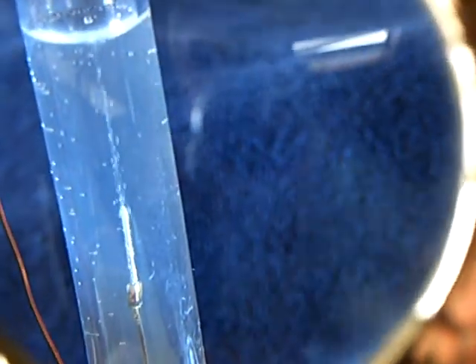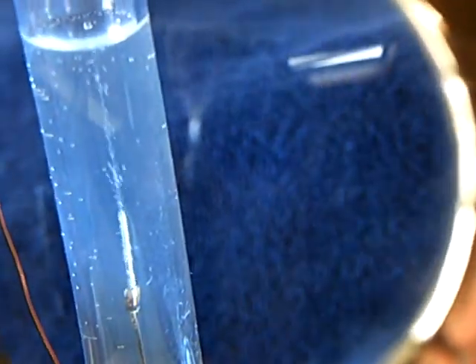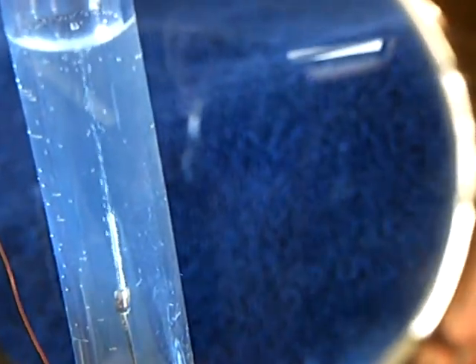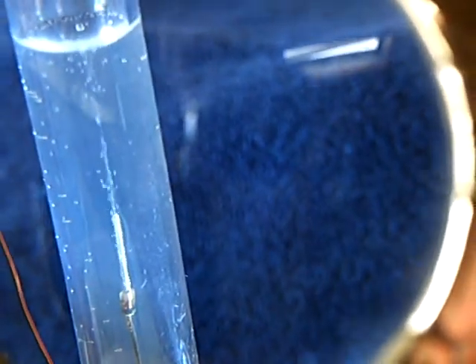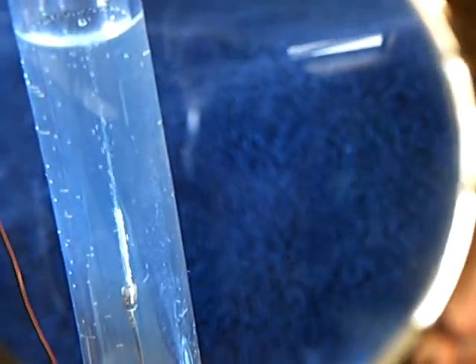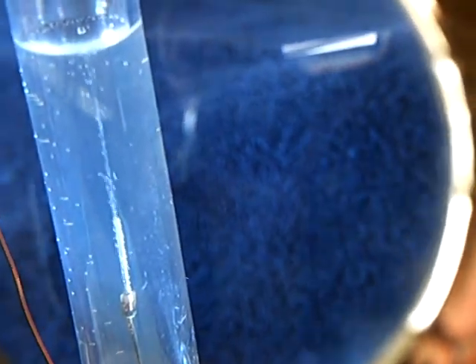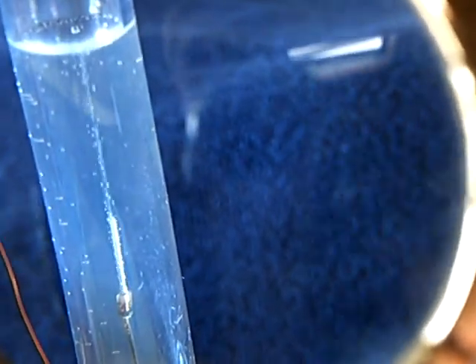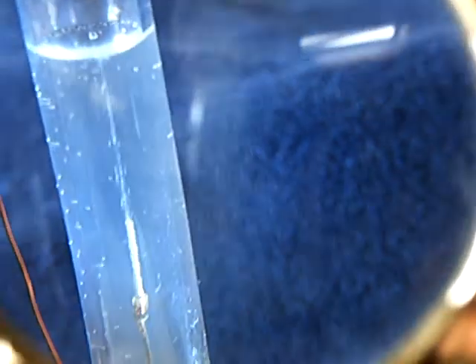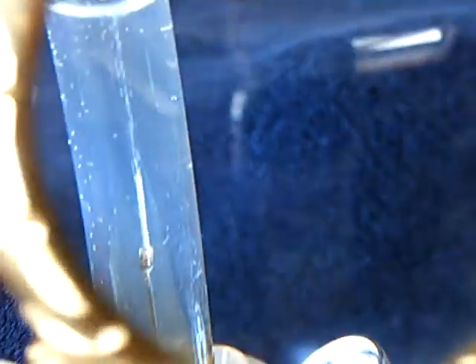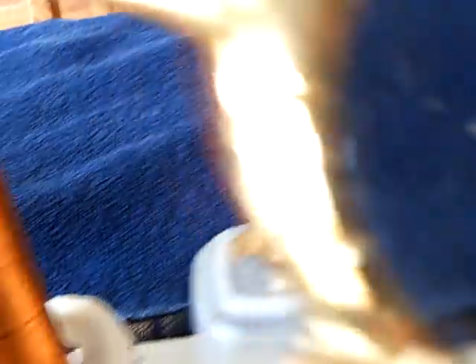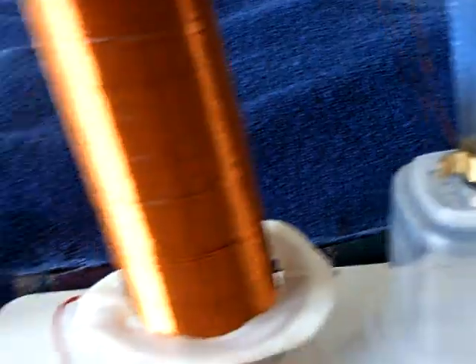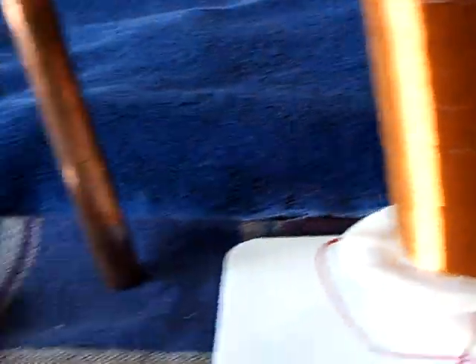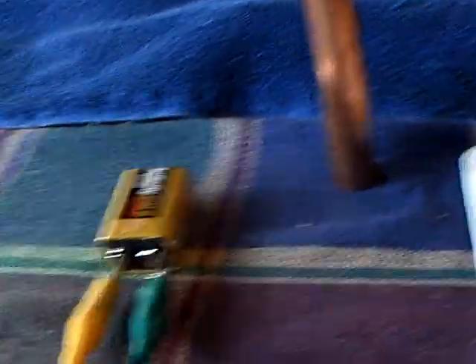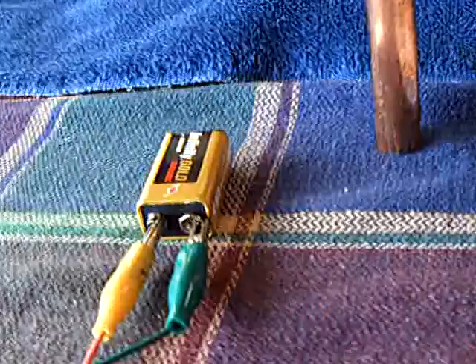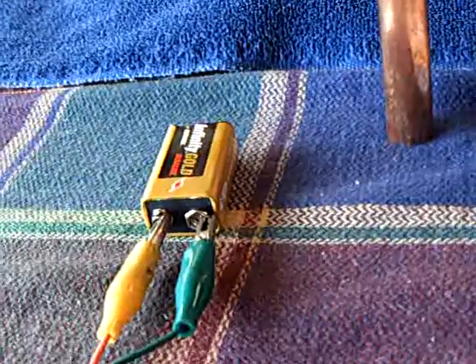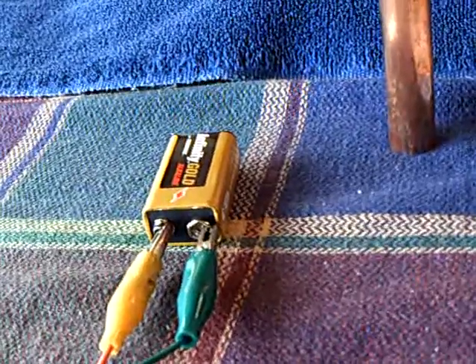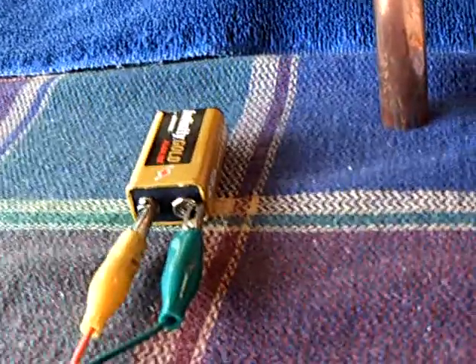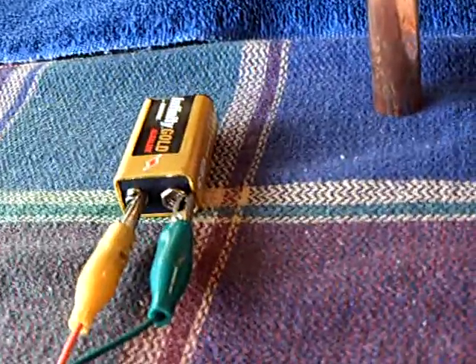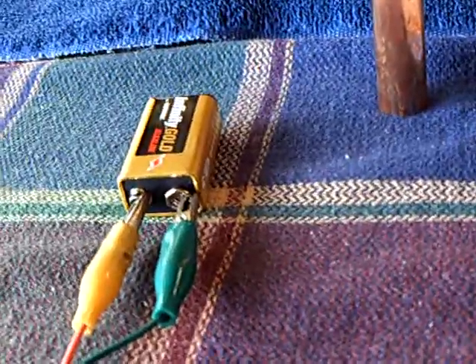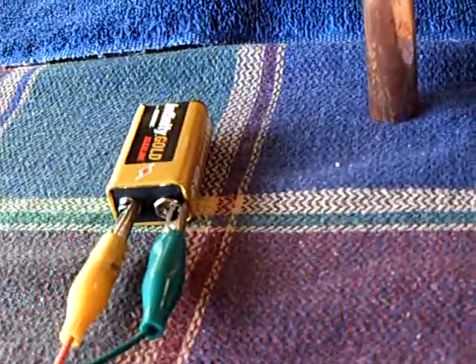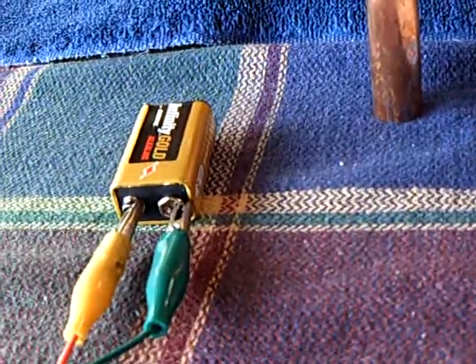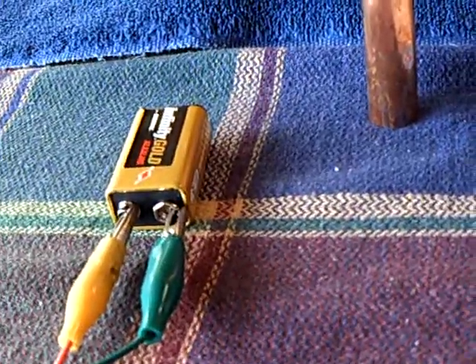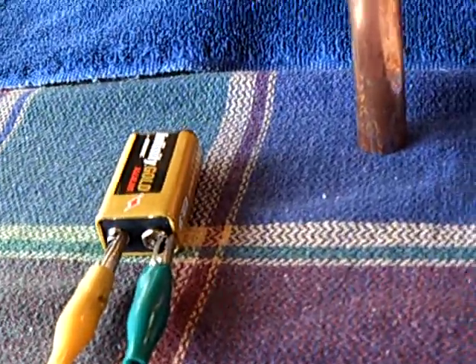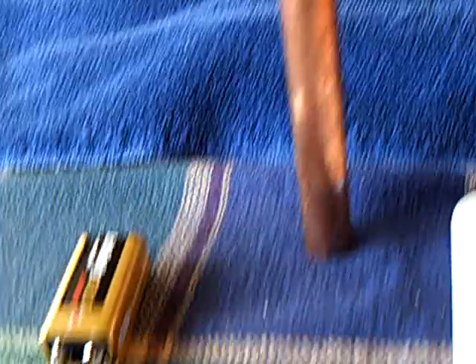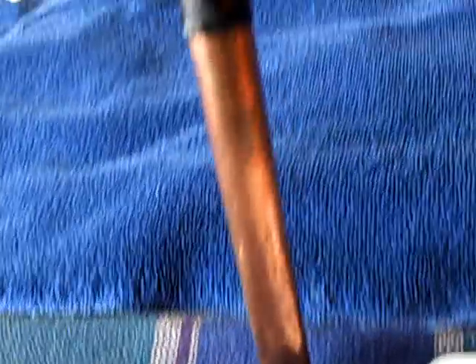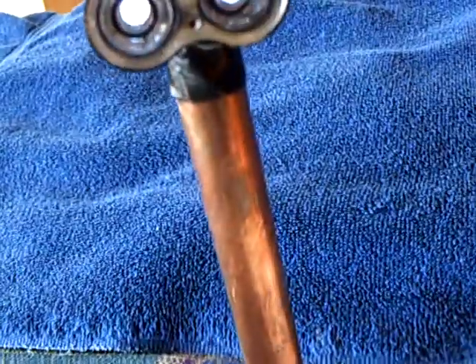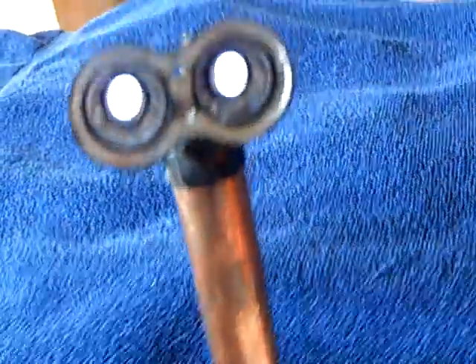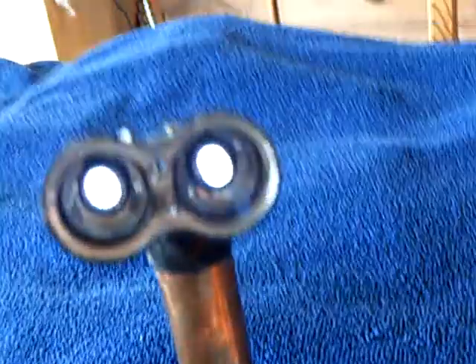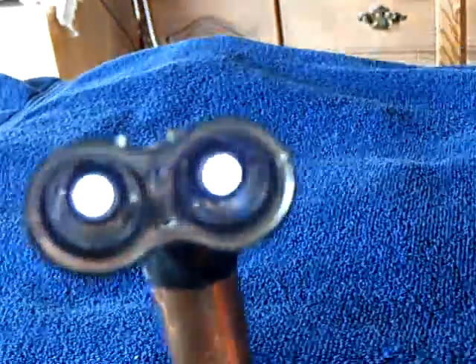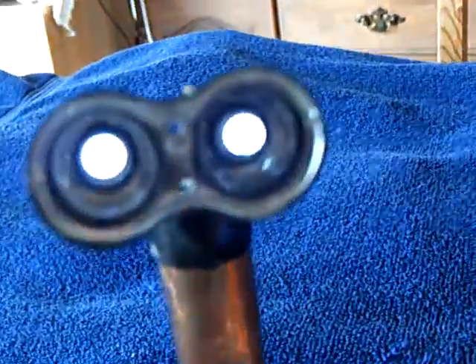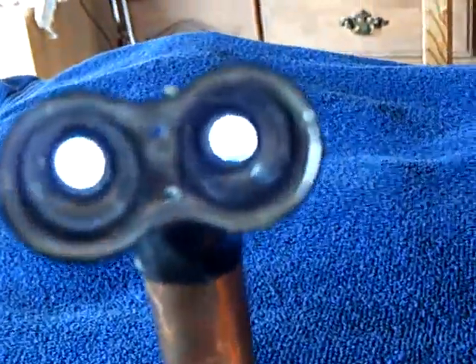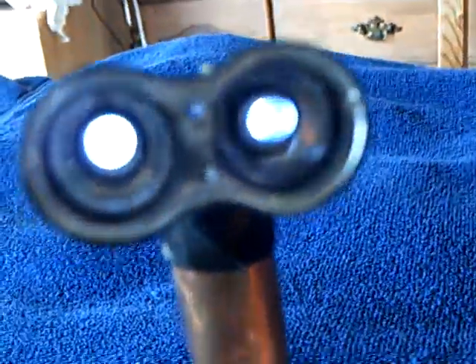That's pretty darn good electrolysis, considering all this is happening off one 9-volt battery, and I've got the wireless transmission of energy going on here.